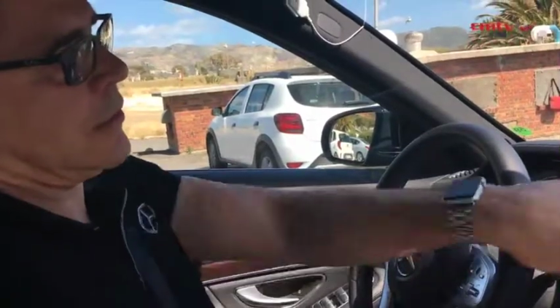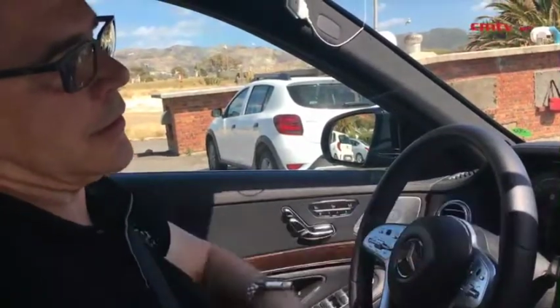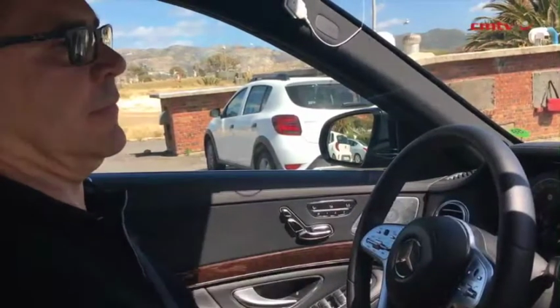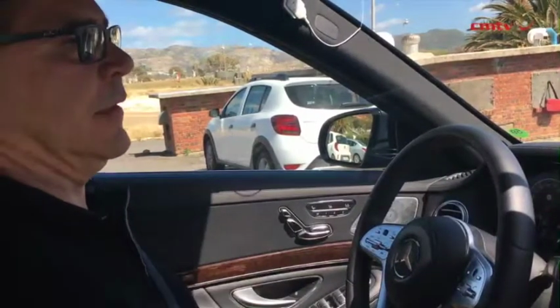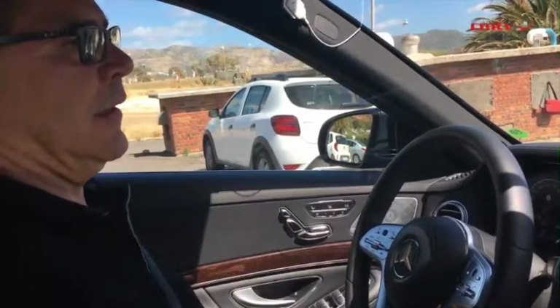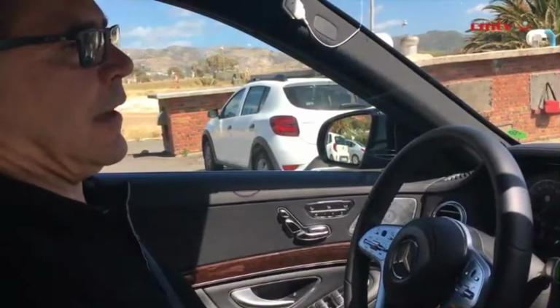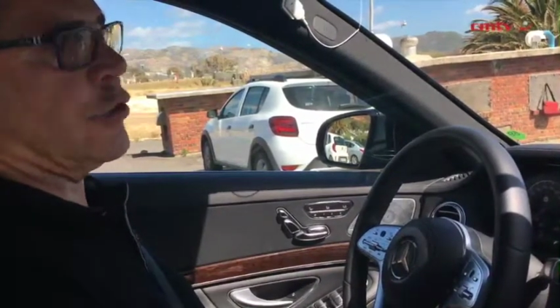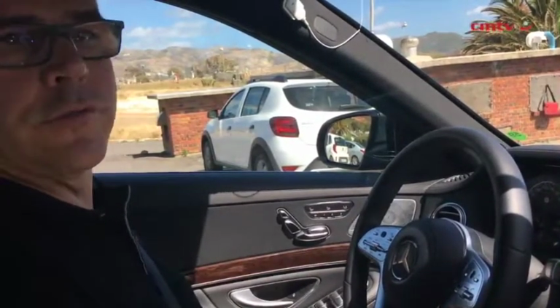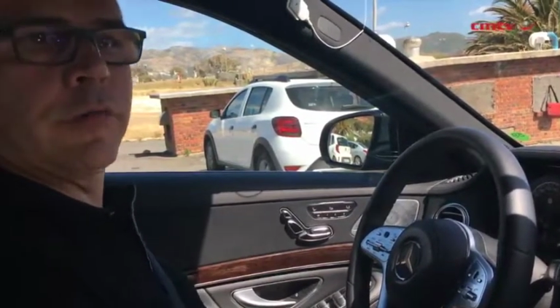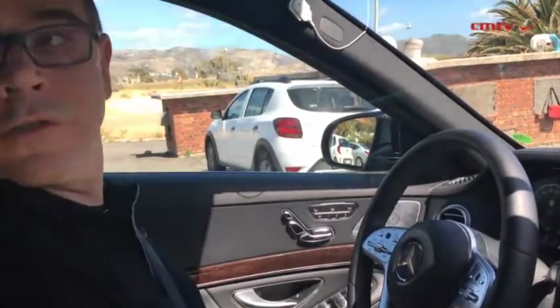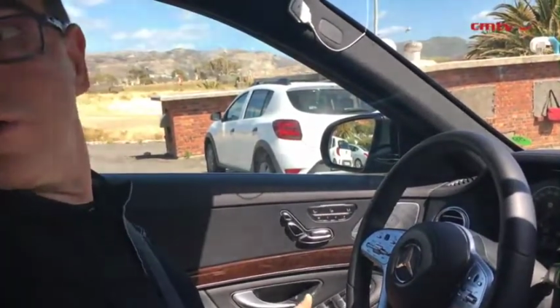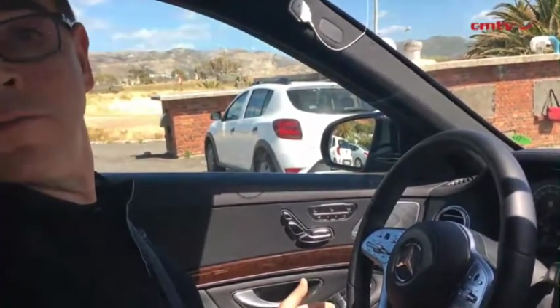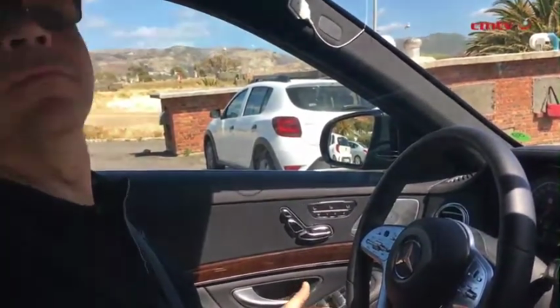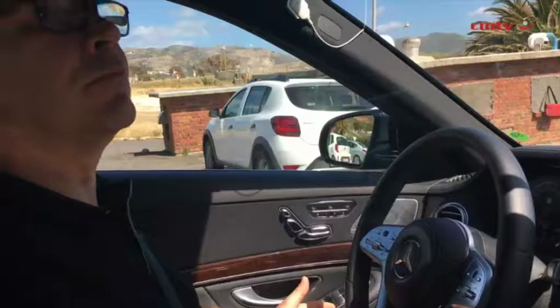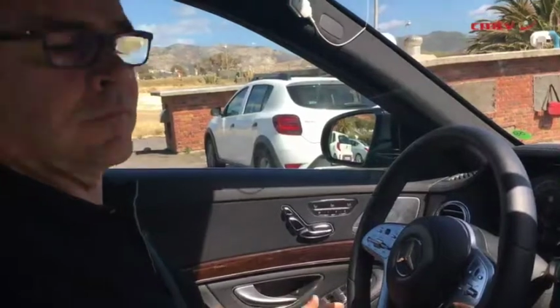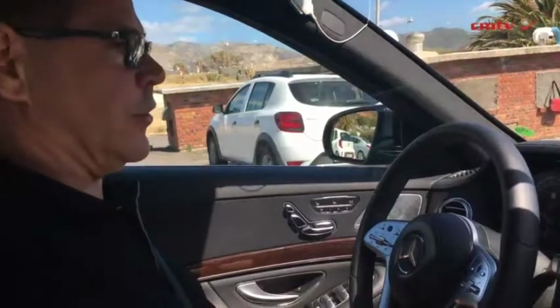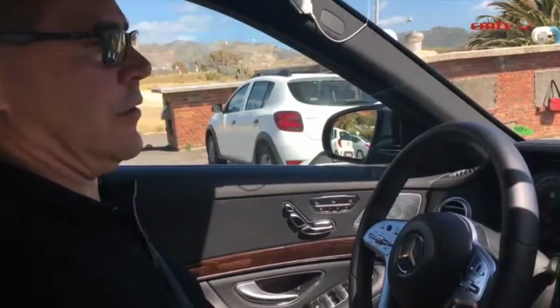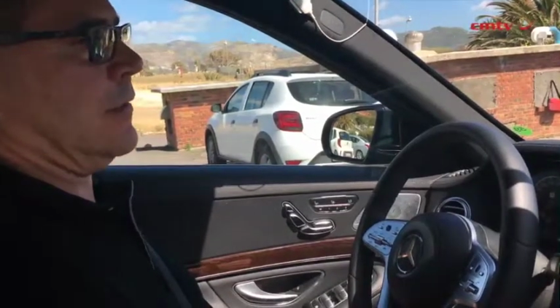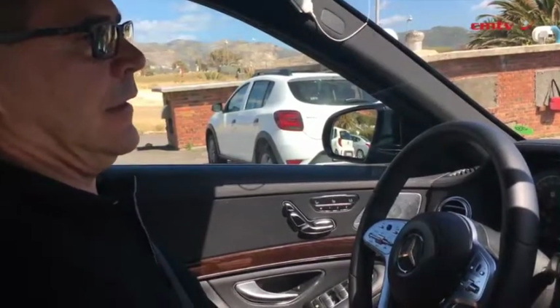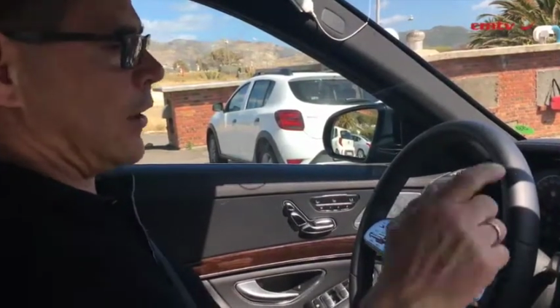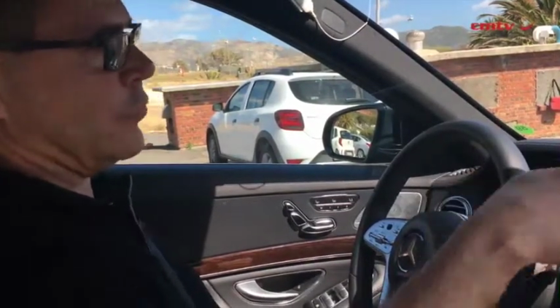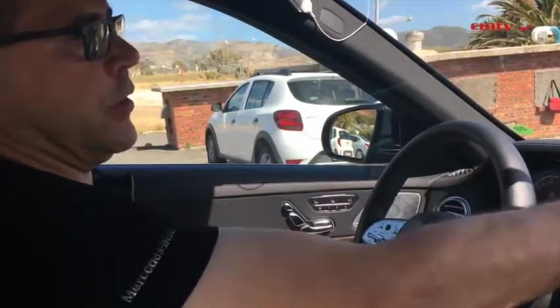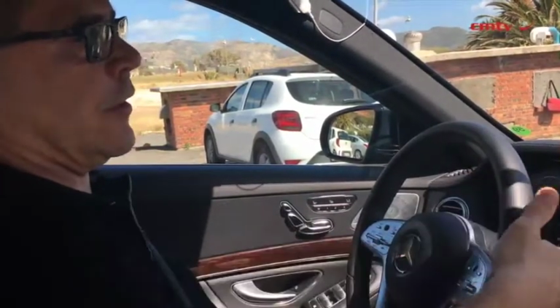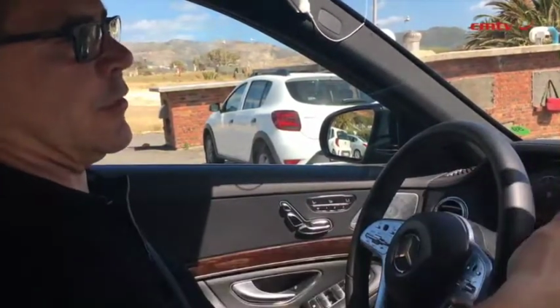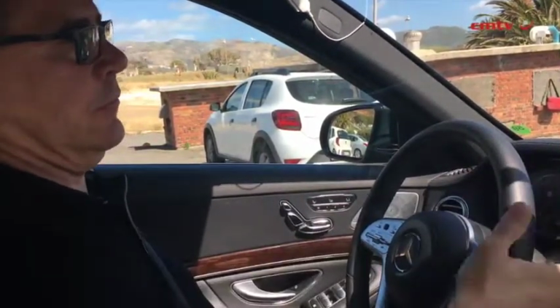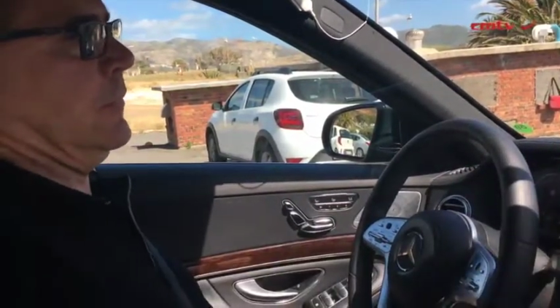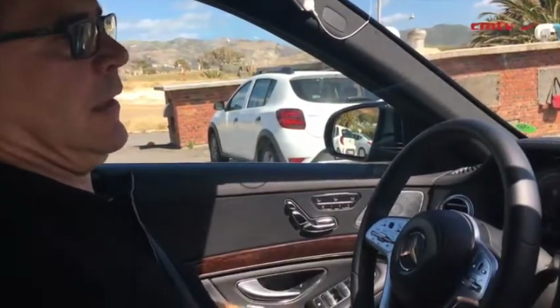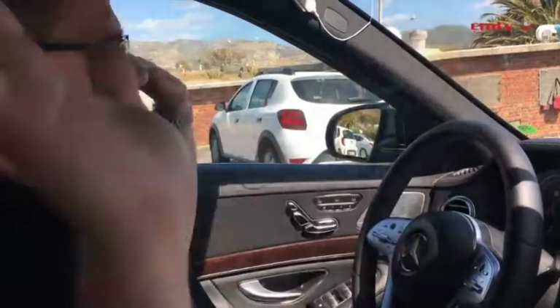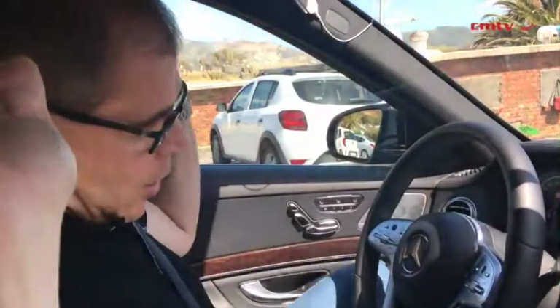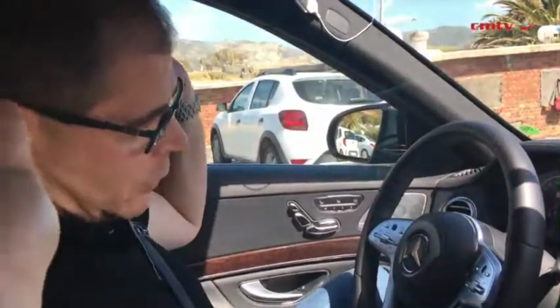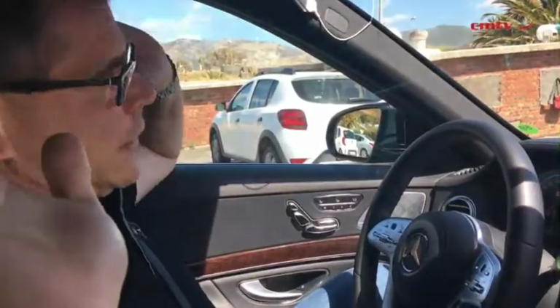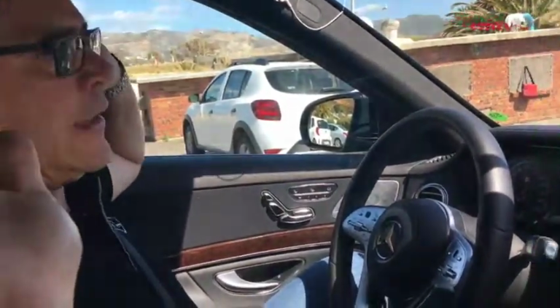Let's go into this. I can choose forward or reverse. And then all I have to do is put the car in reverse, and now I'm off. No feet, no hands.